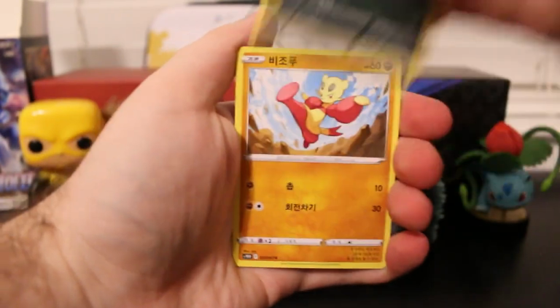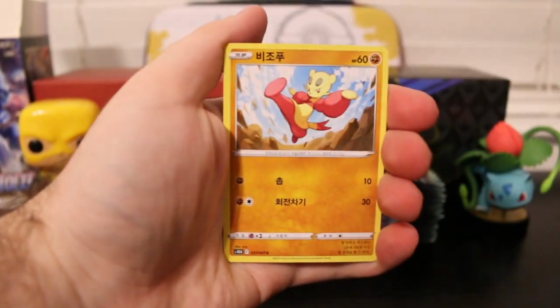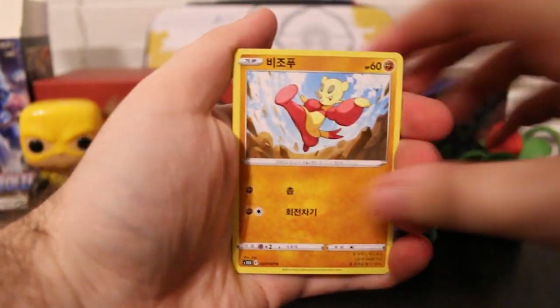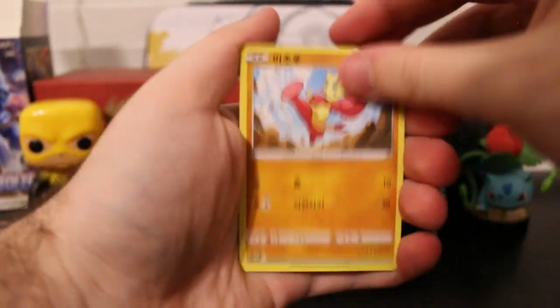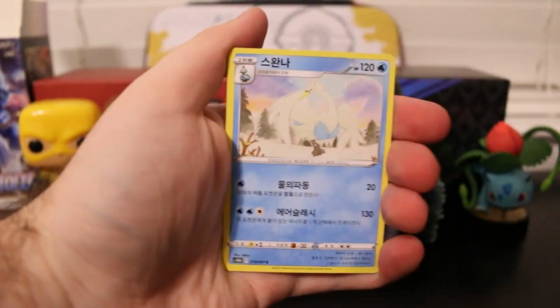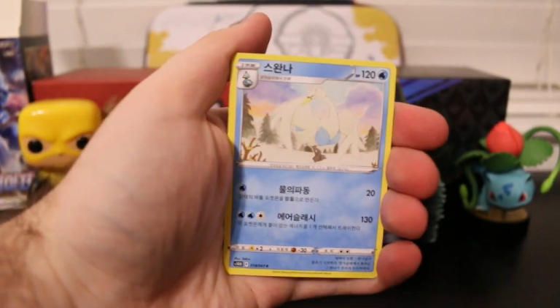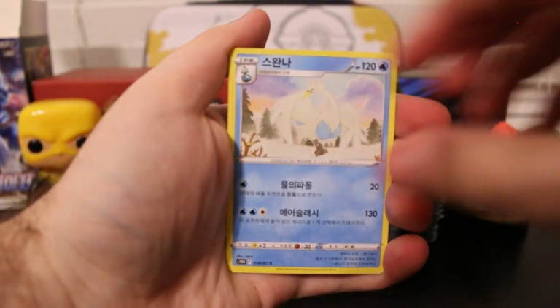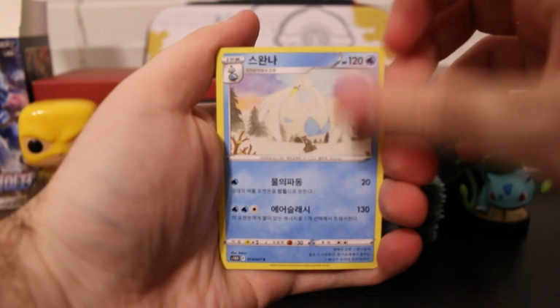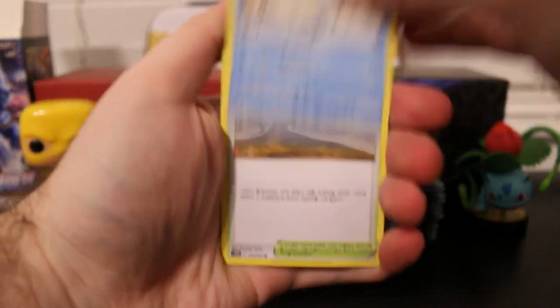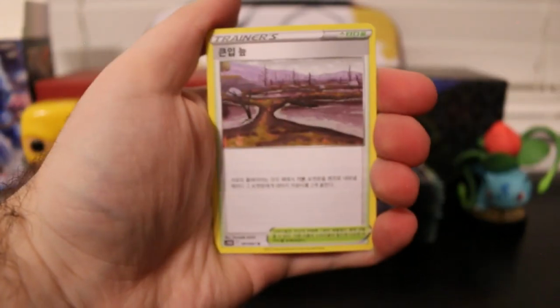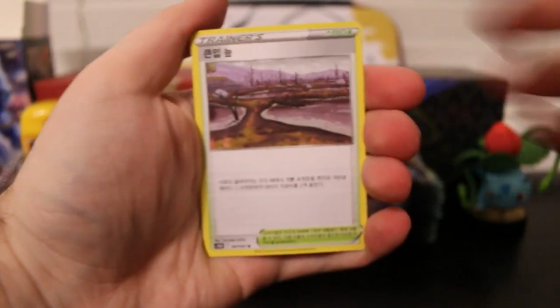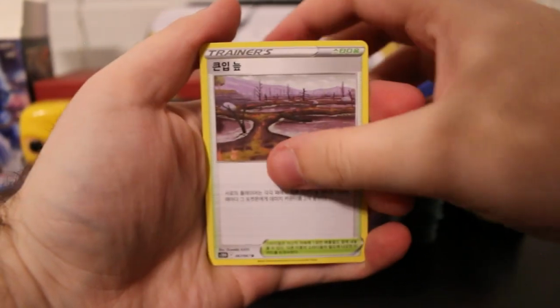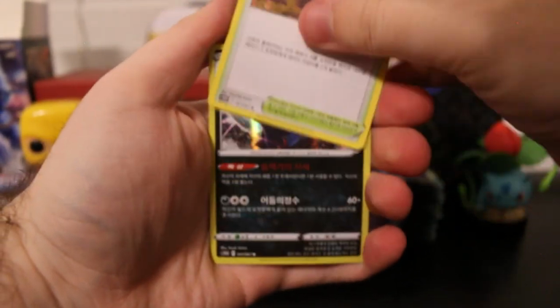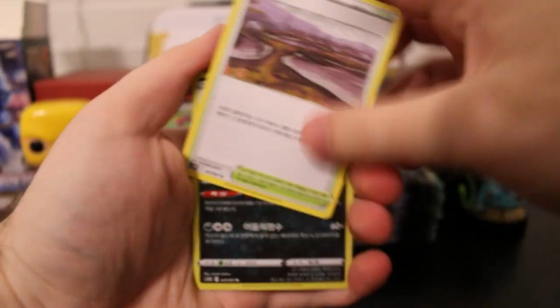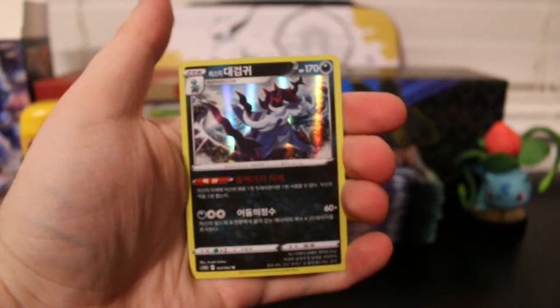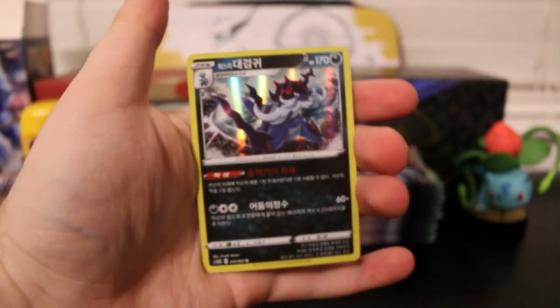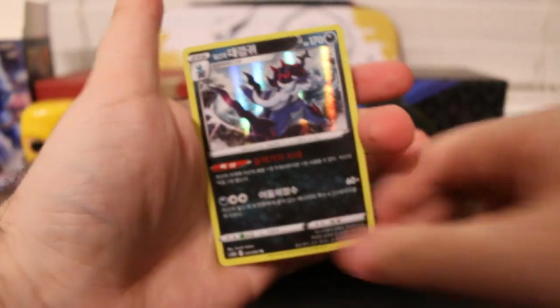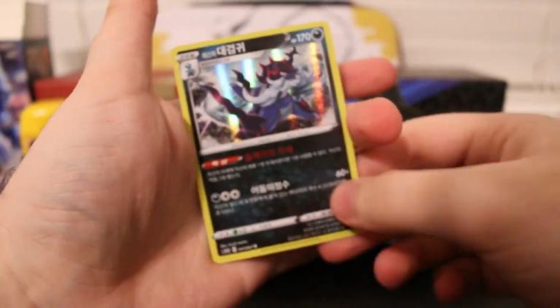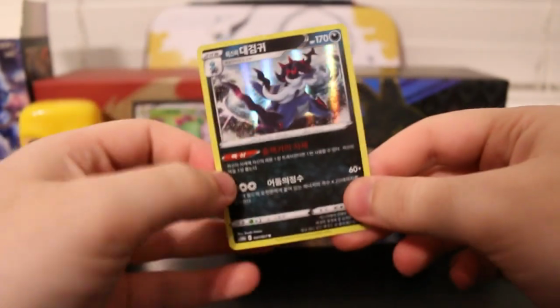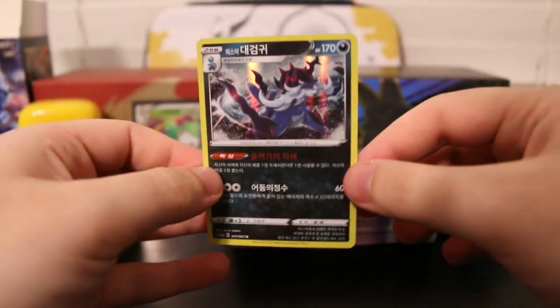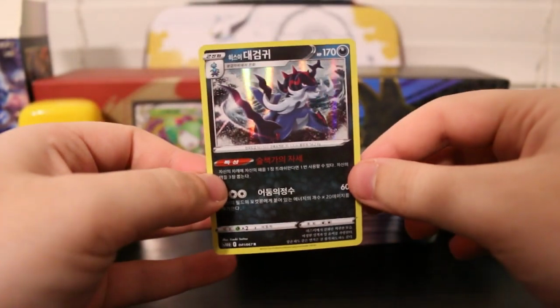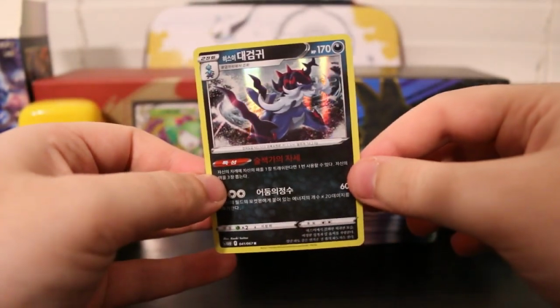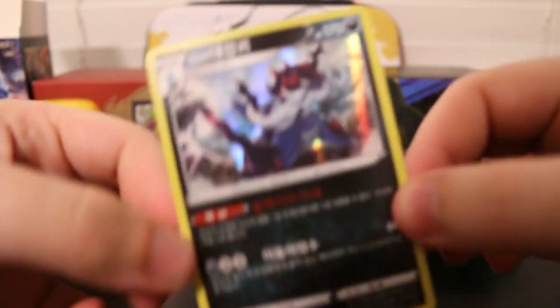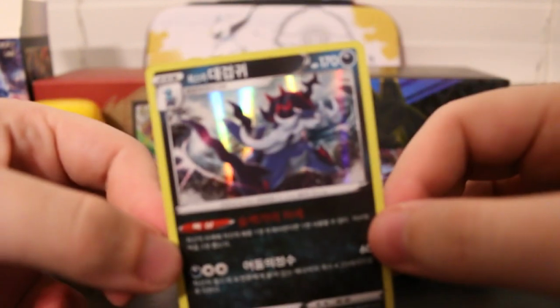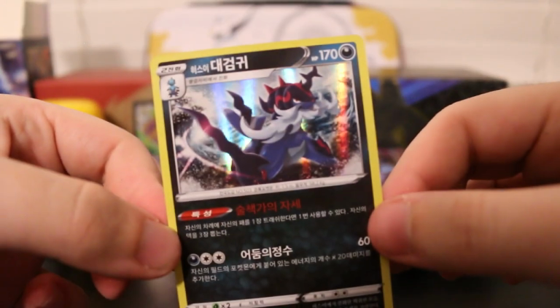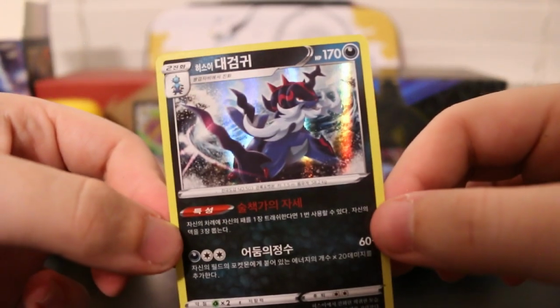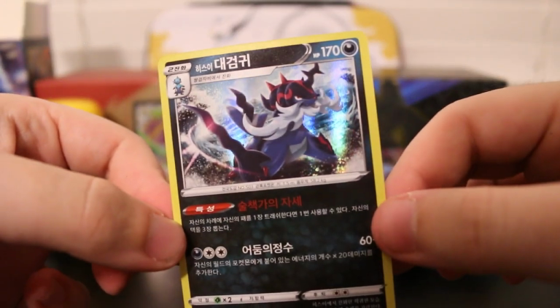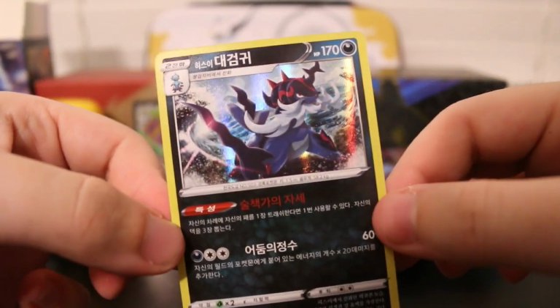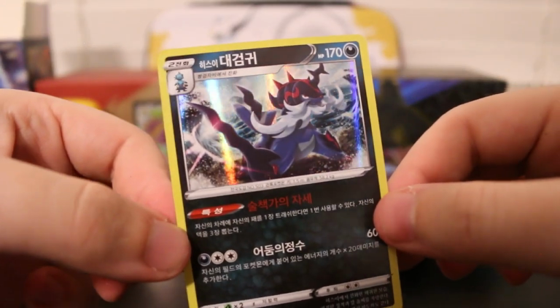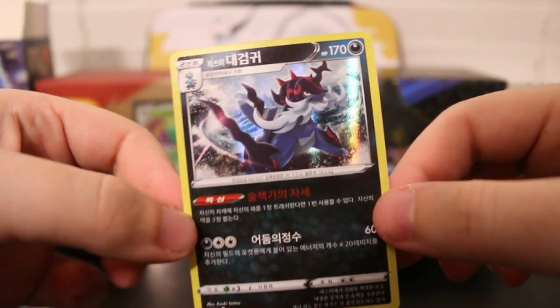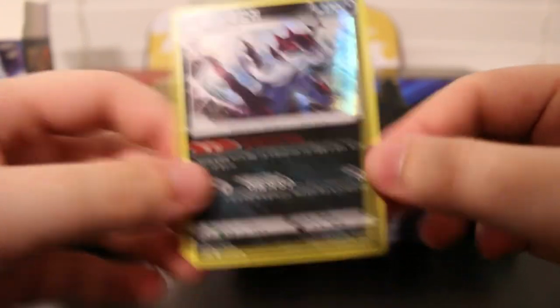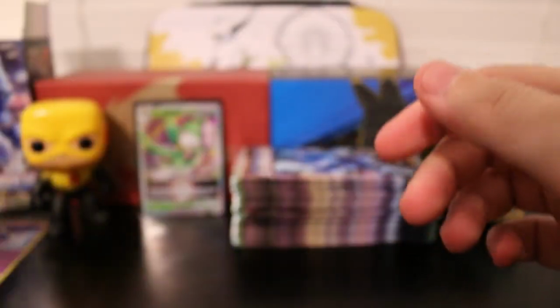We got Spinarak, Minfu, Swanna, a Trainer of some sort, and a Hisuian Samurott Holo. Look at that — the artwork on that is super nice. Super cool card.